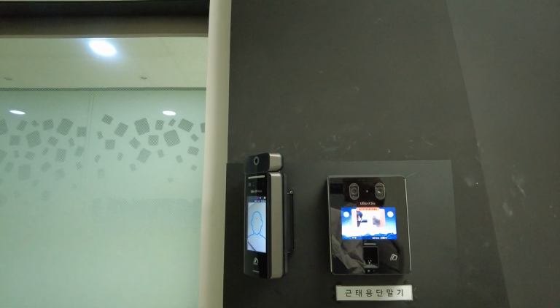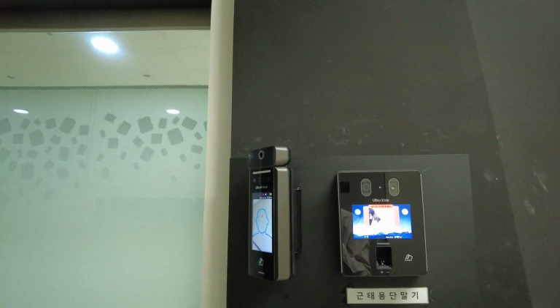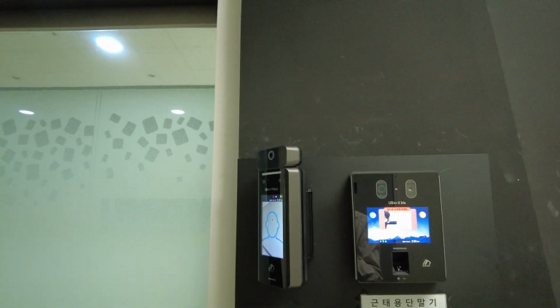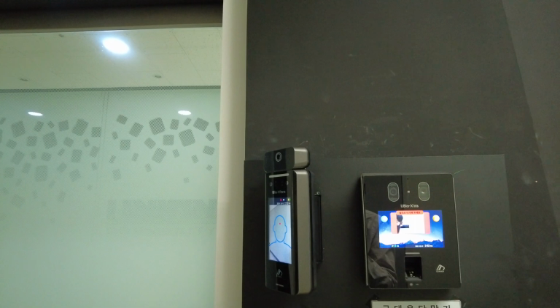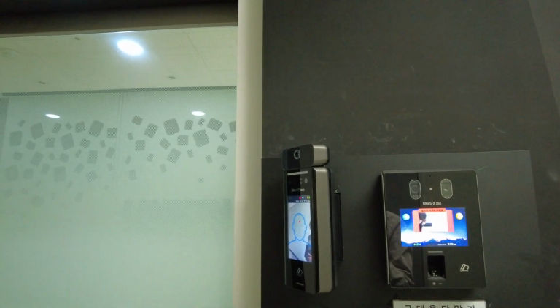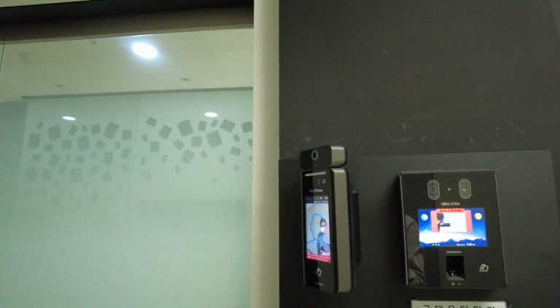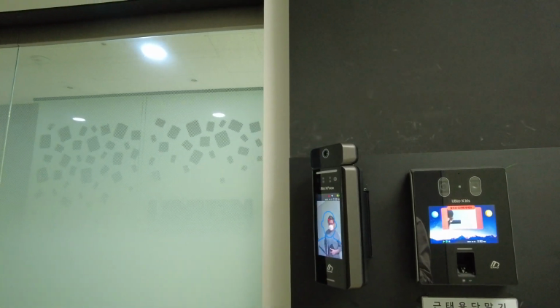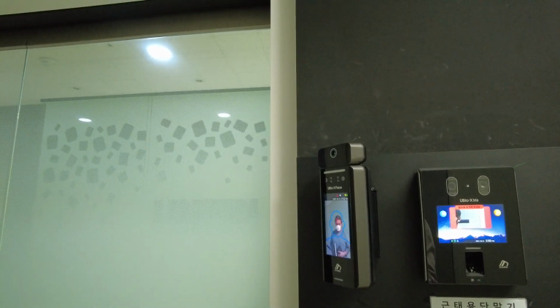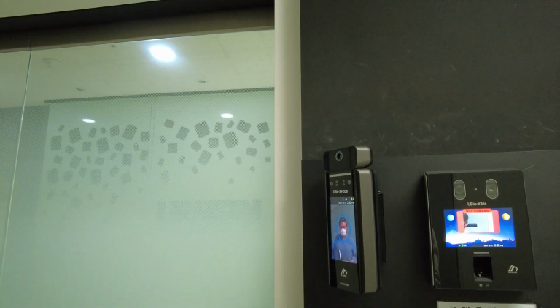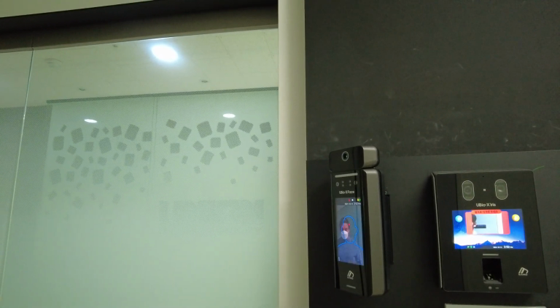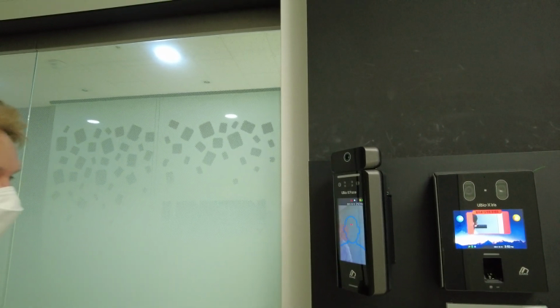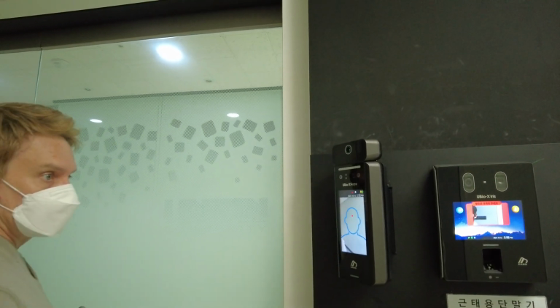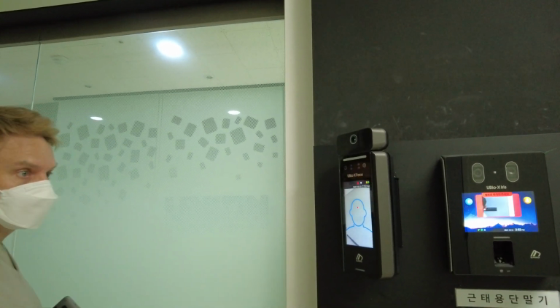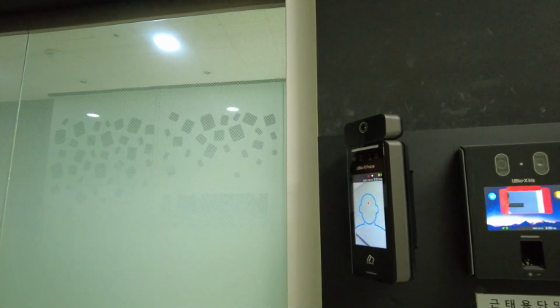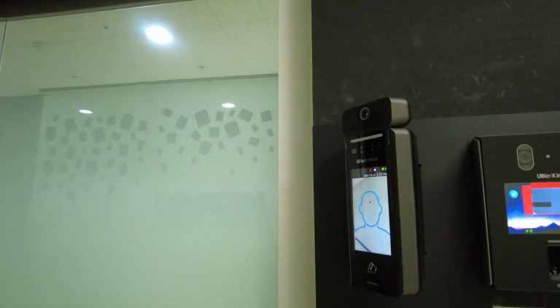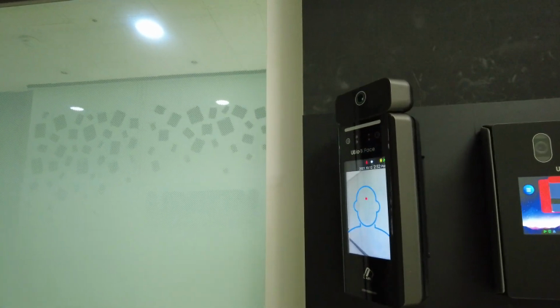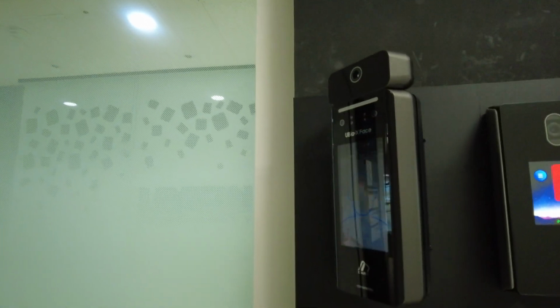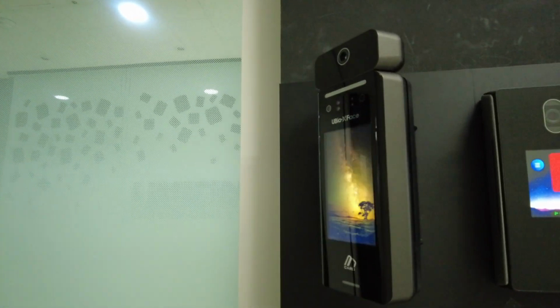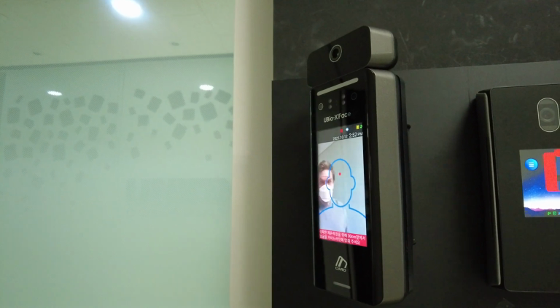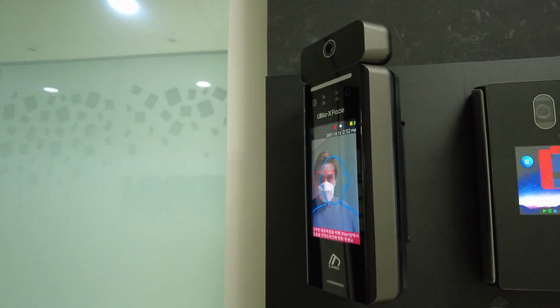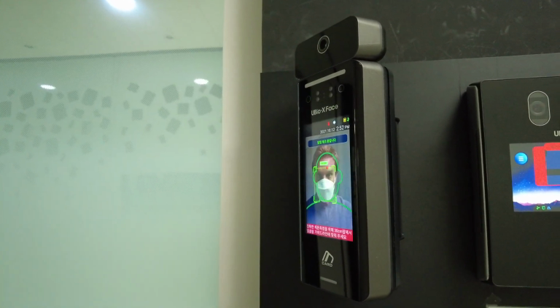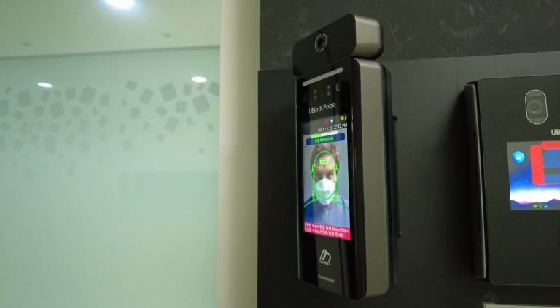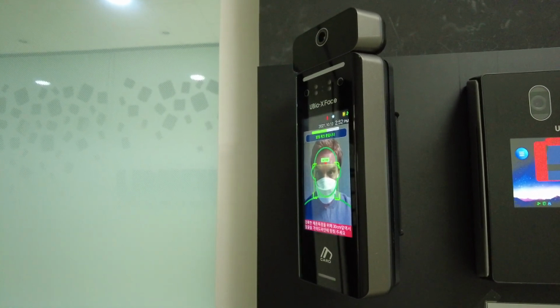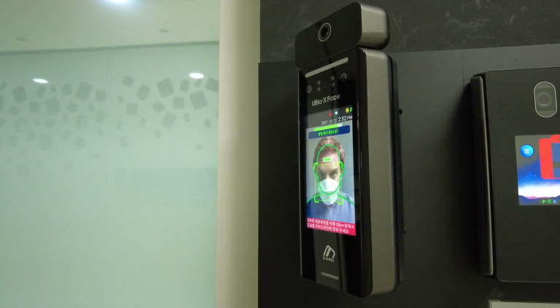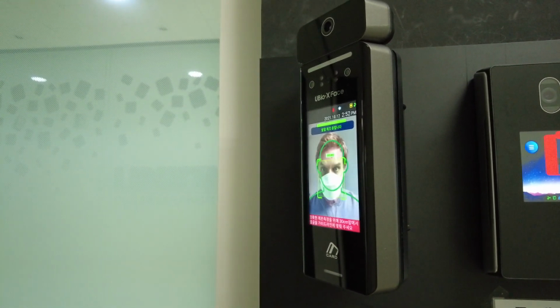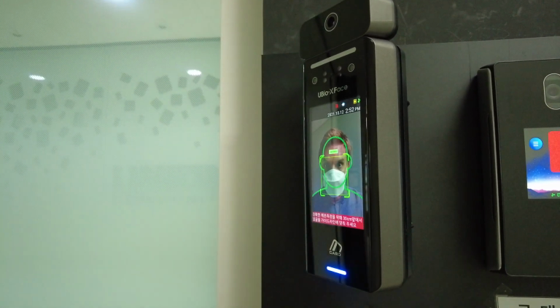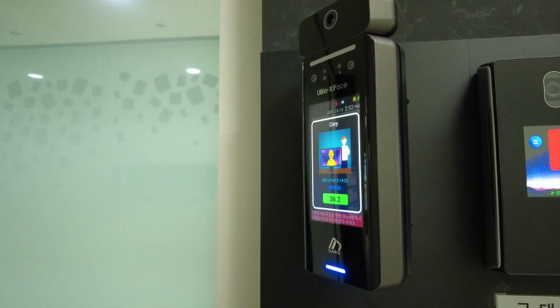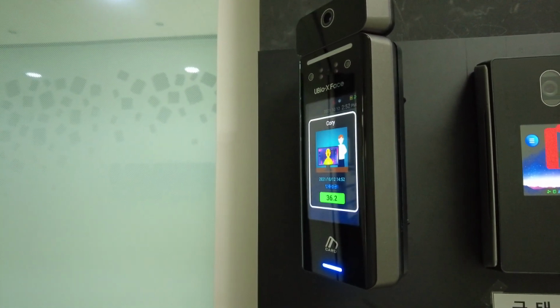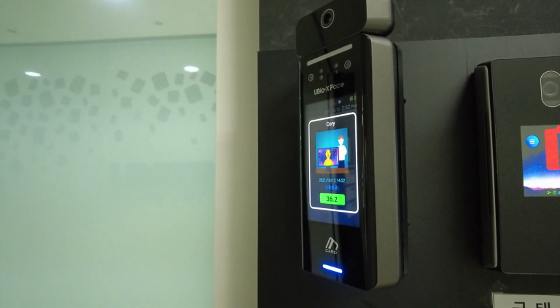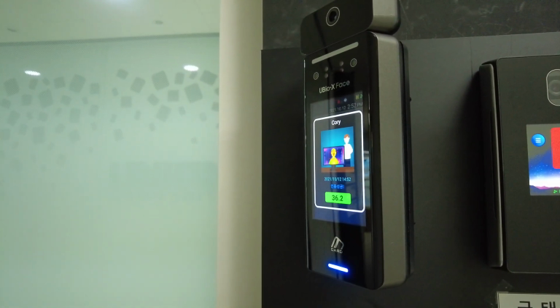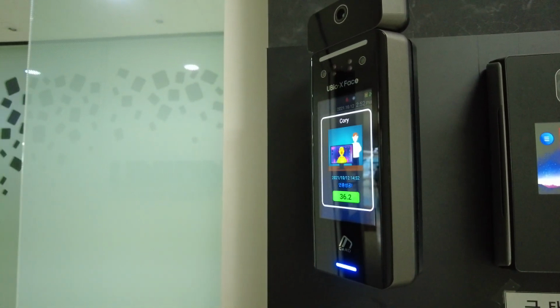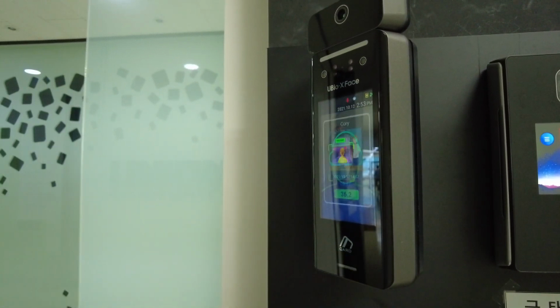It's not going to detect me of course. I have to take my temperature in the precise area, and it's going to read accurately.